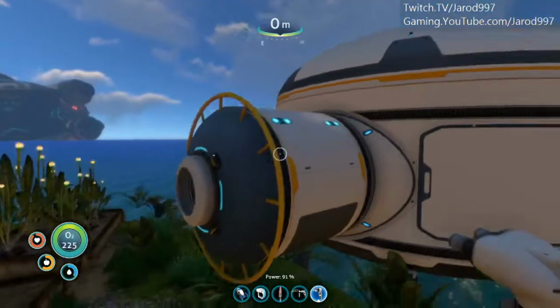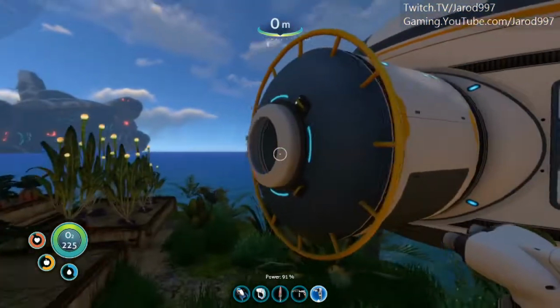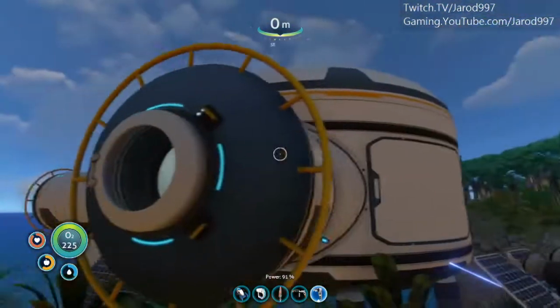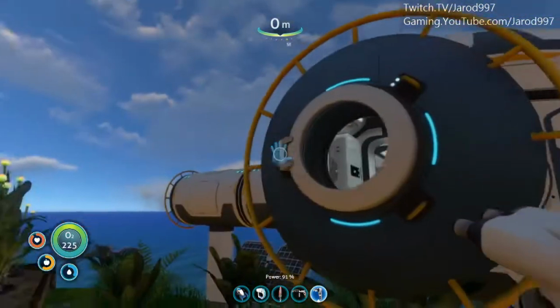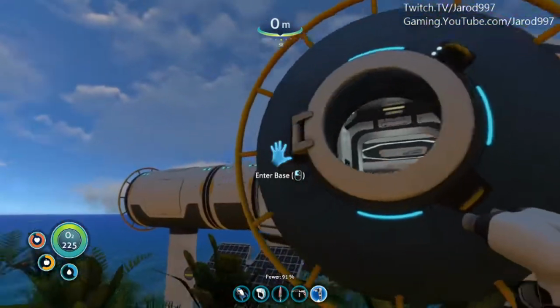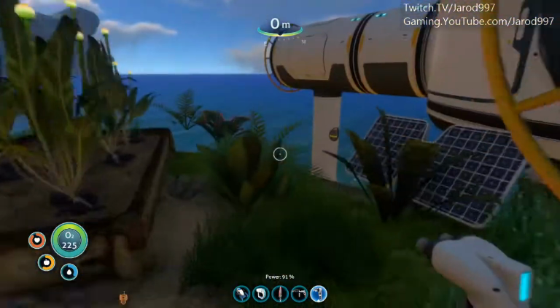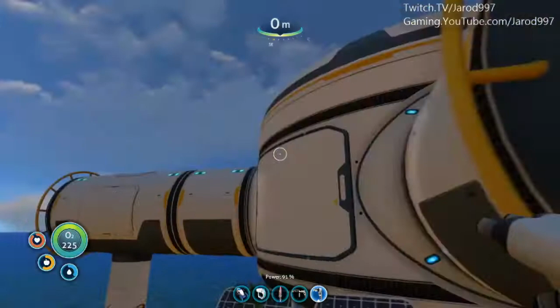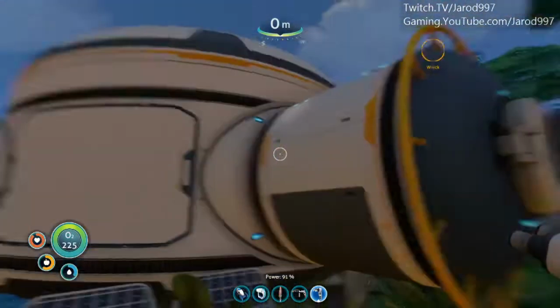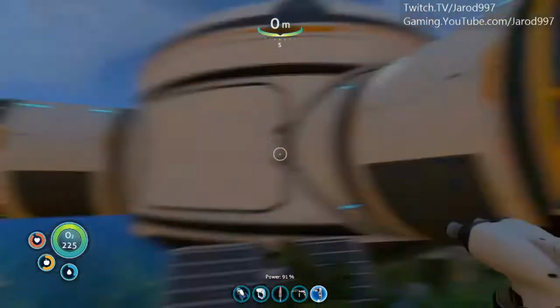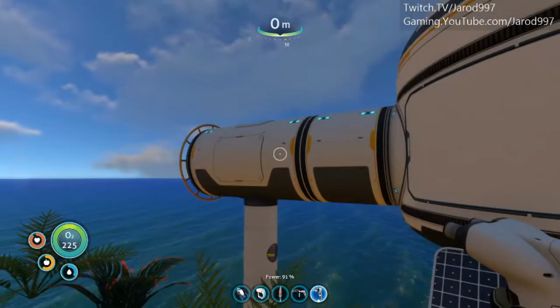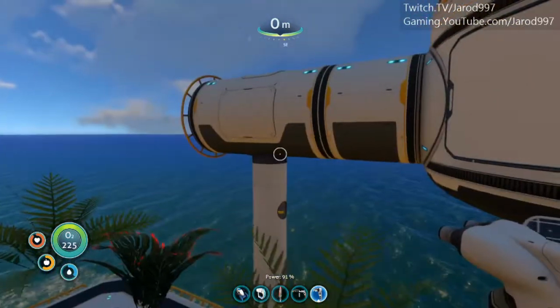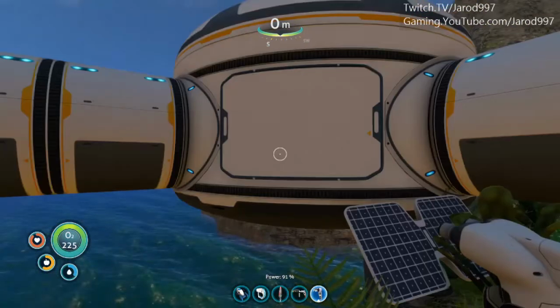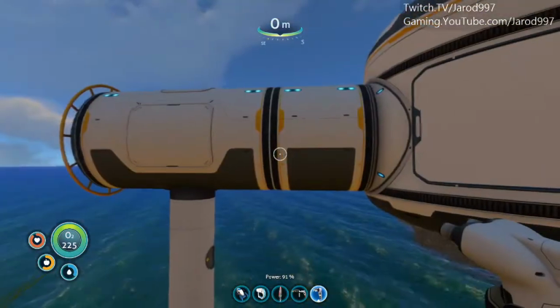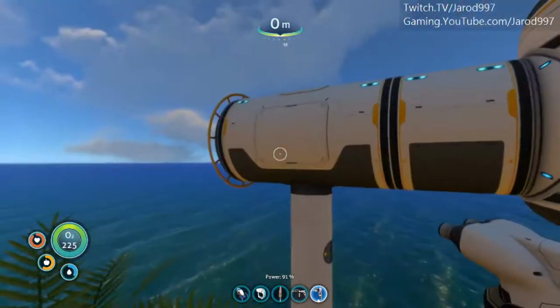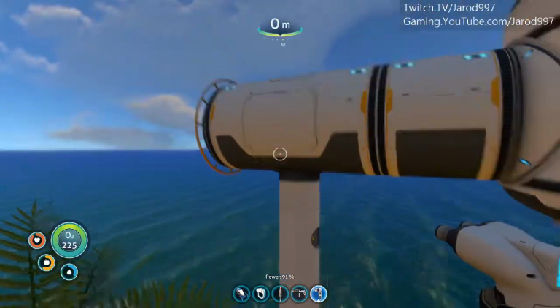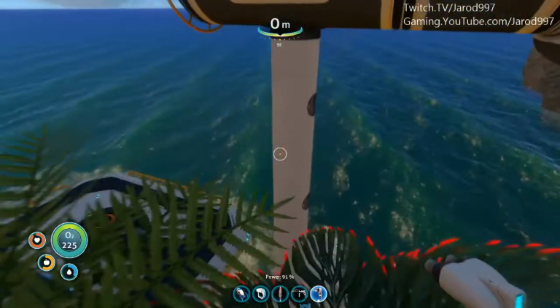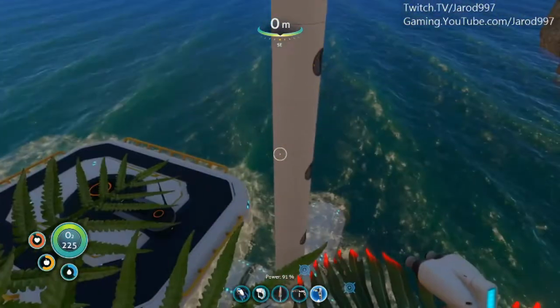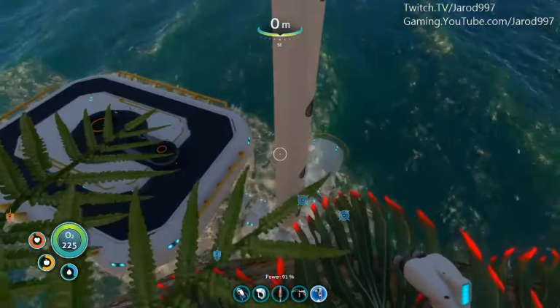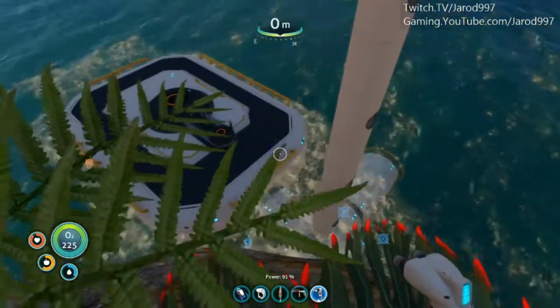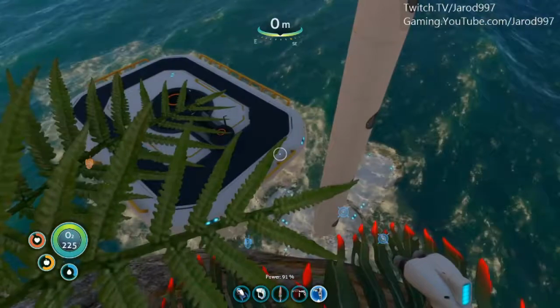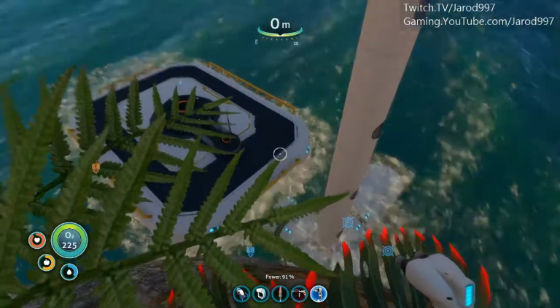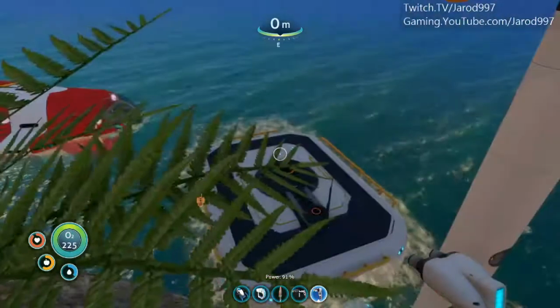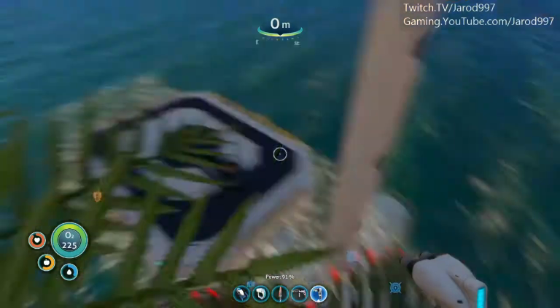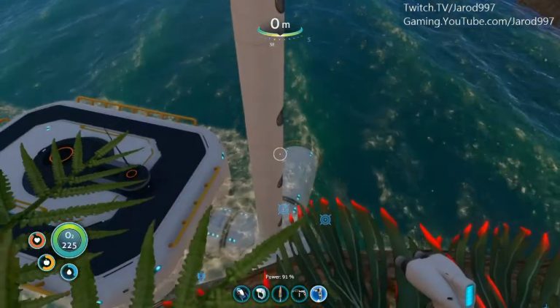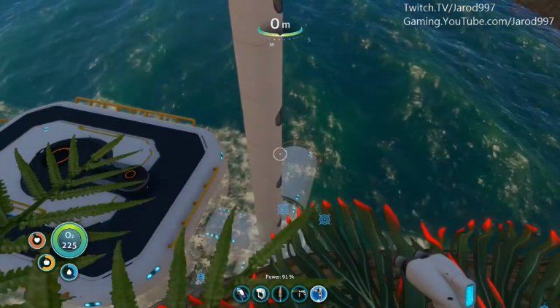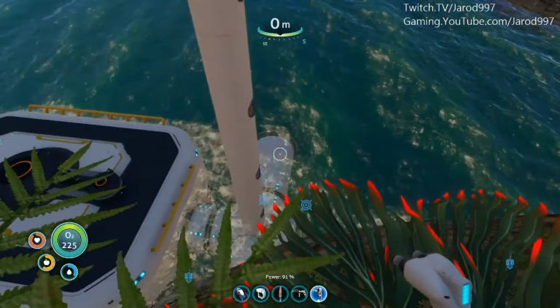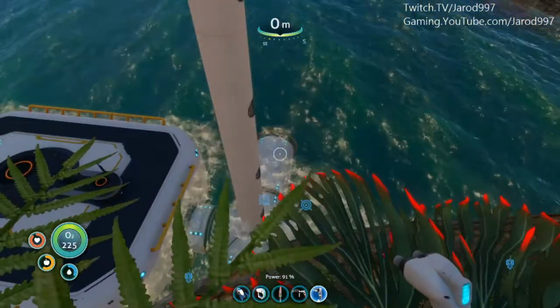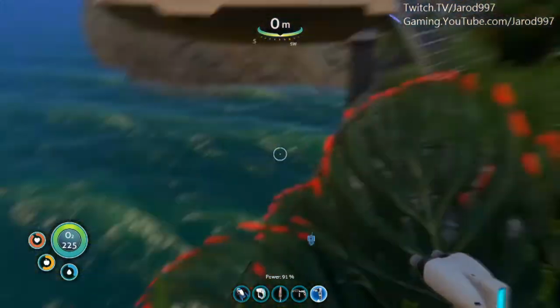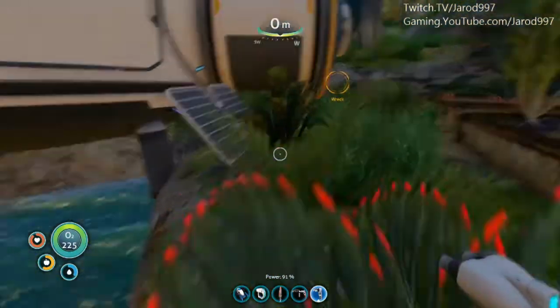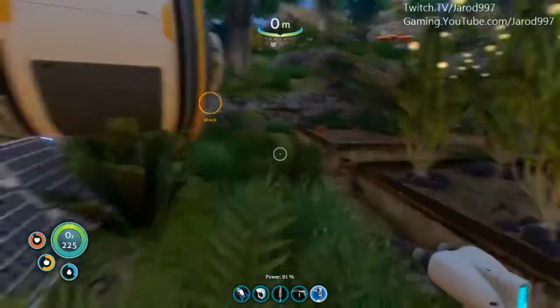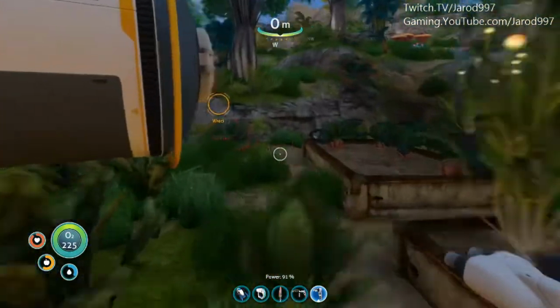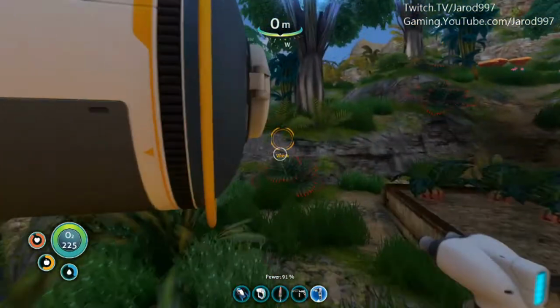We have here a multi-purpose room with a hatch above ground. Then we have a tube going into the water with a moon pool. And then farther down there we have a scanner room.